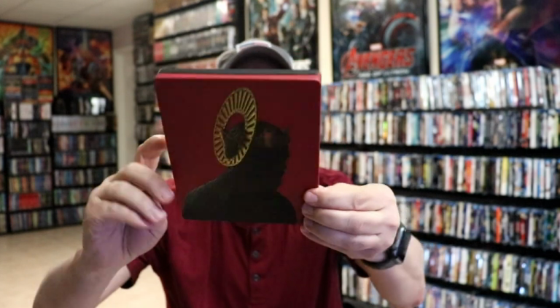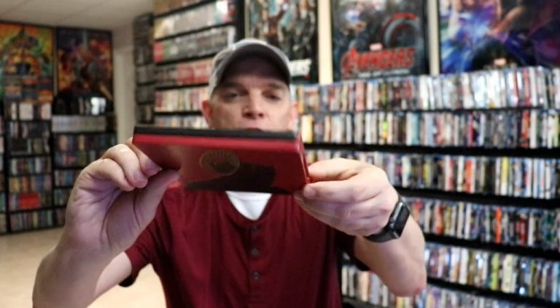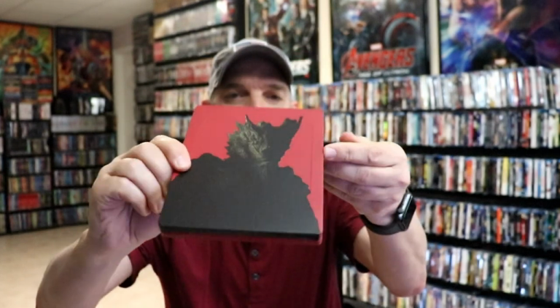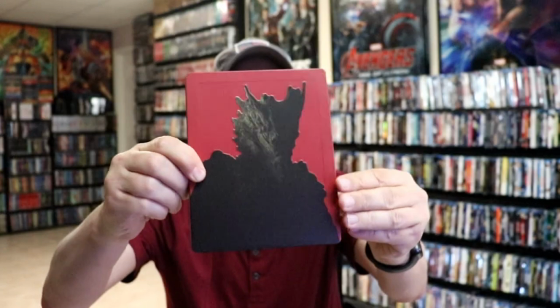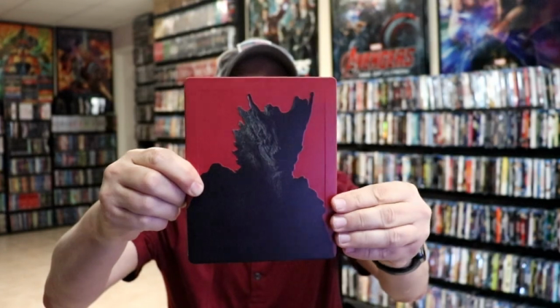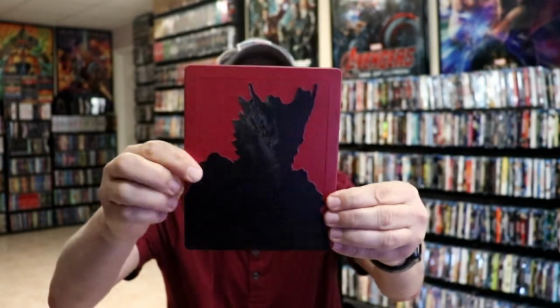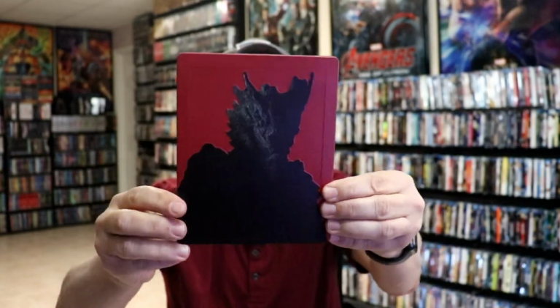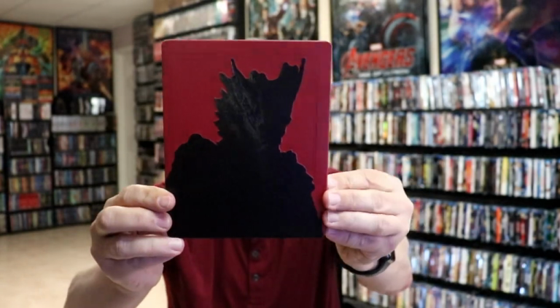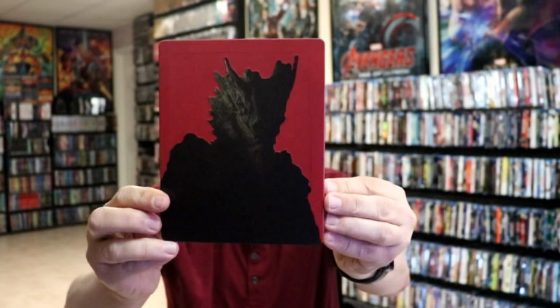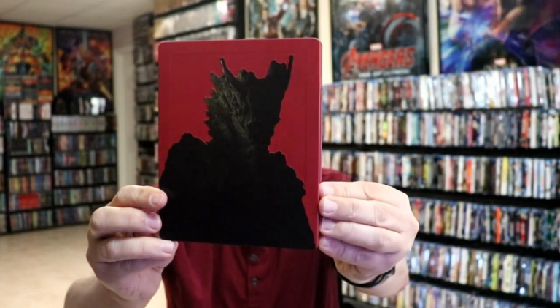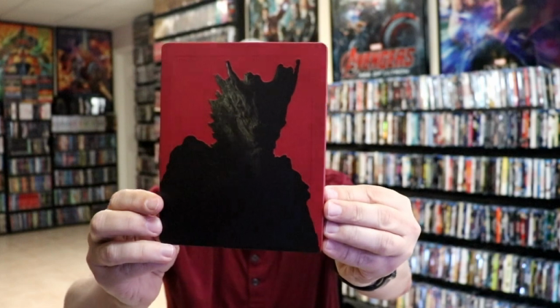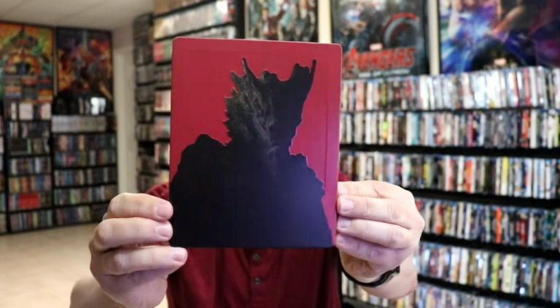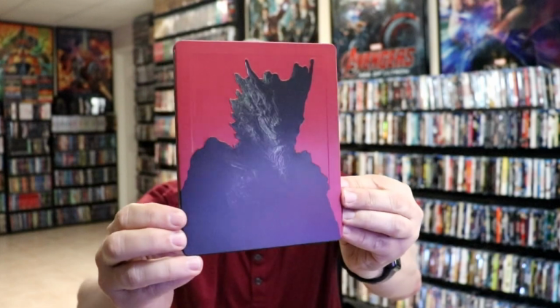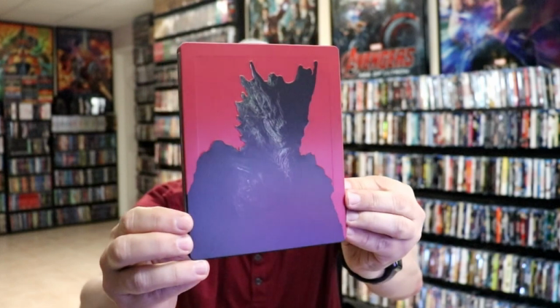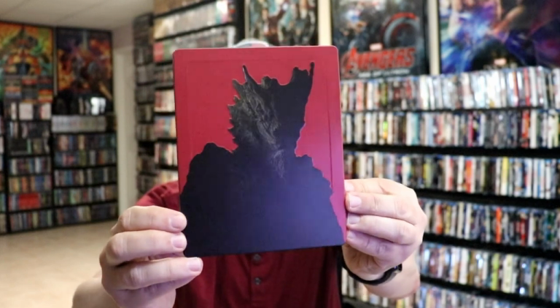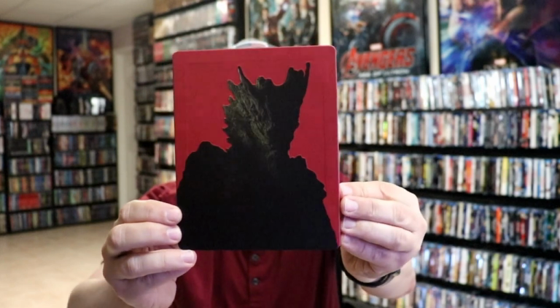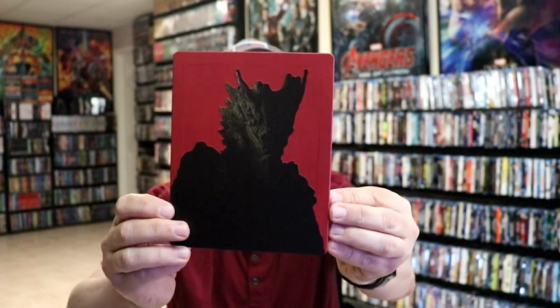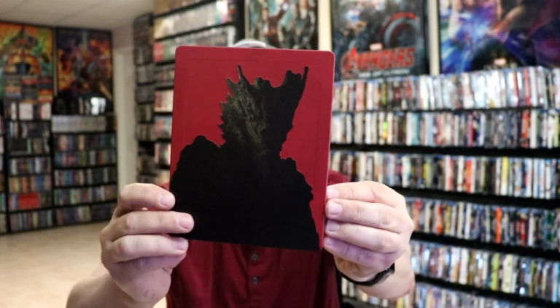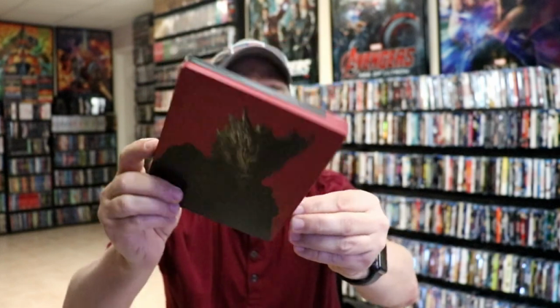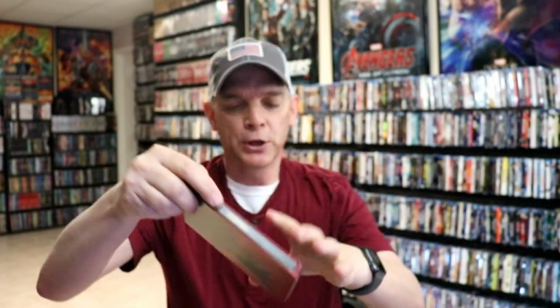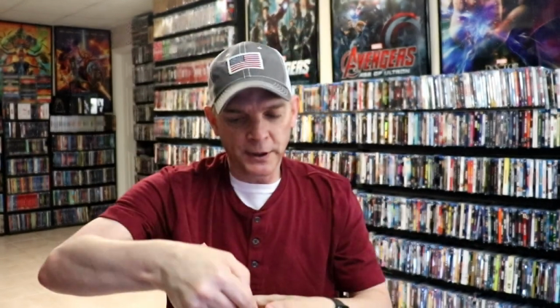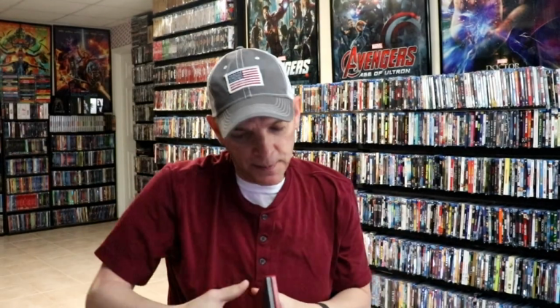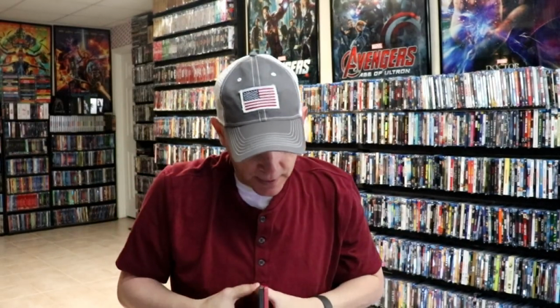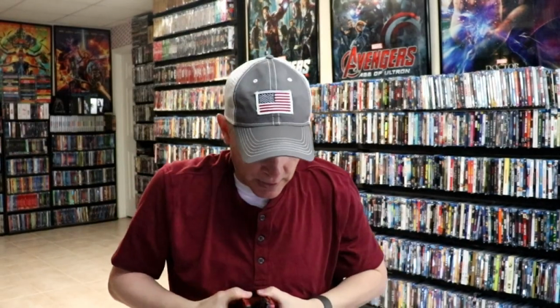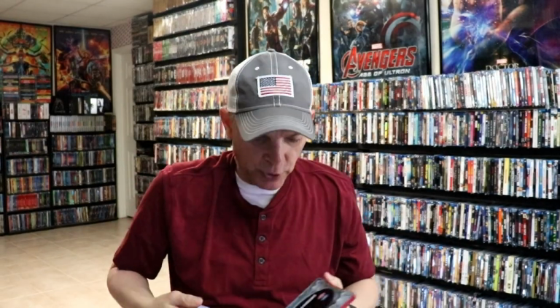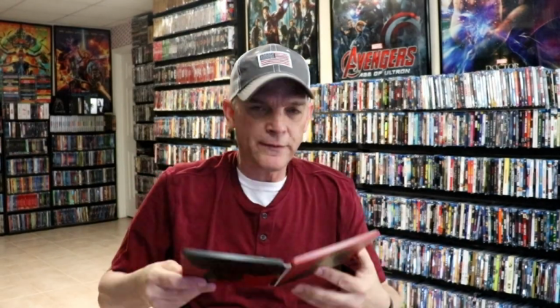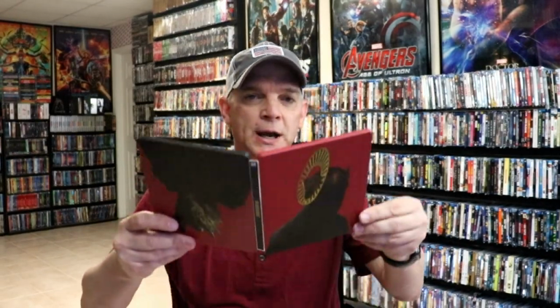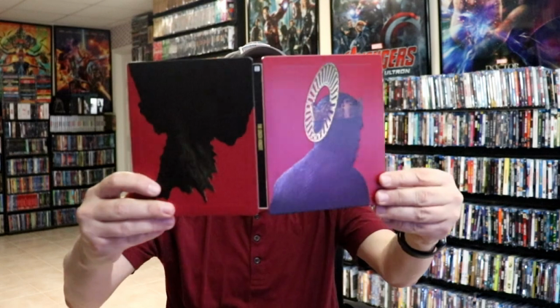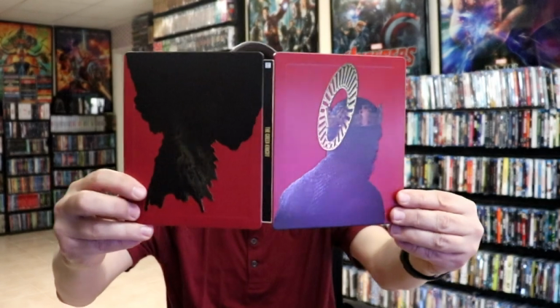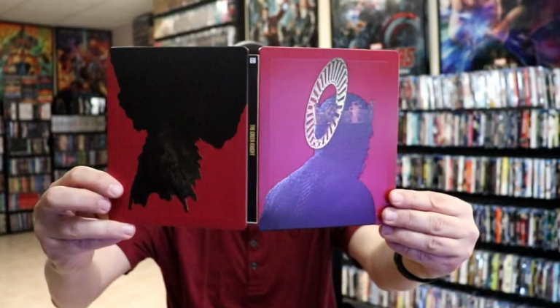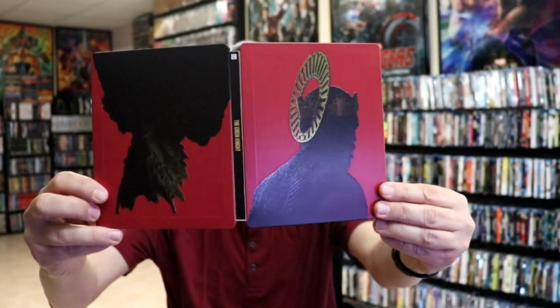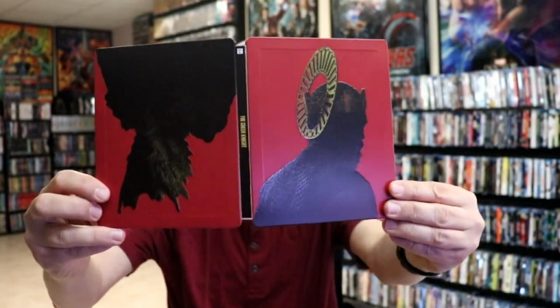And then you flip it over for the alternate artwork. Same way with the embossing. We open it up, and we do have our title going up and down the spine.